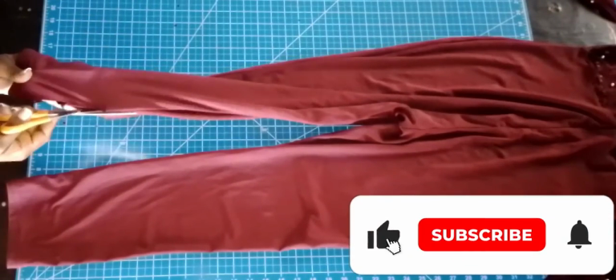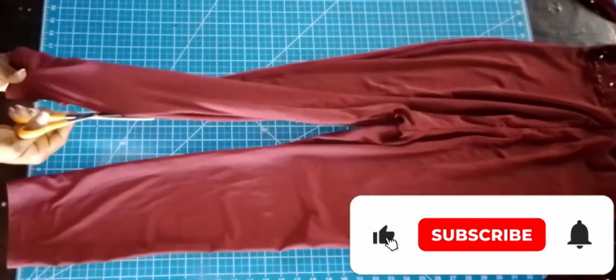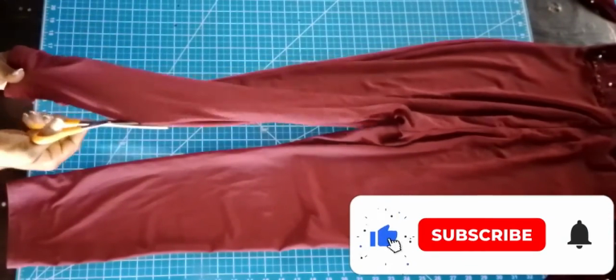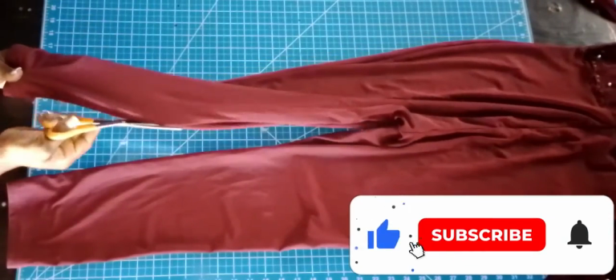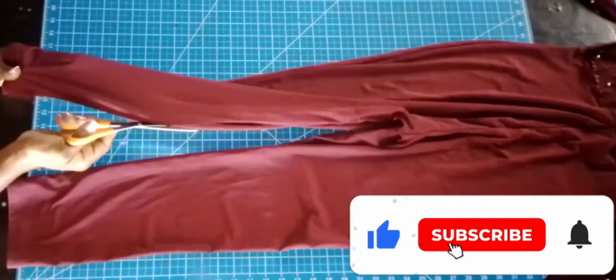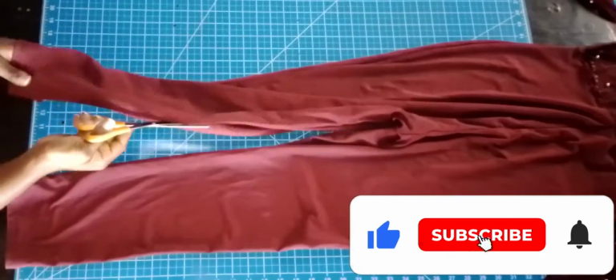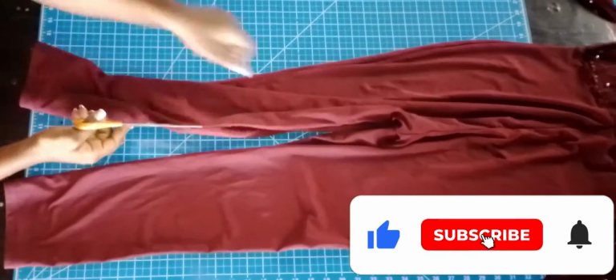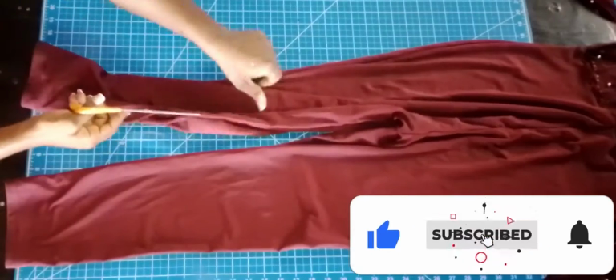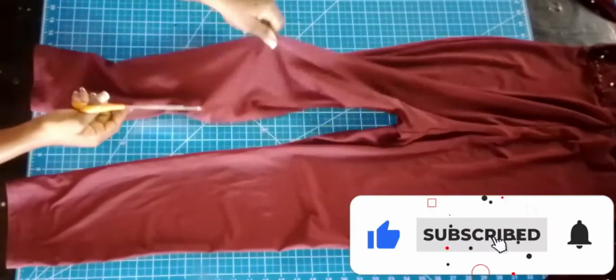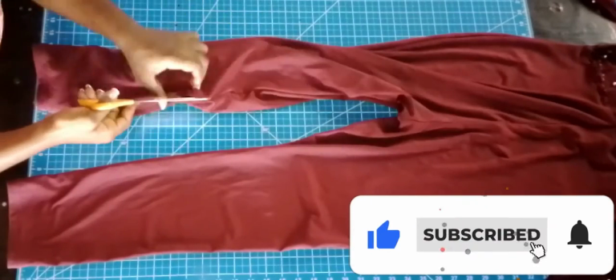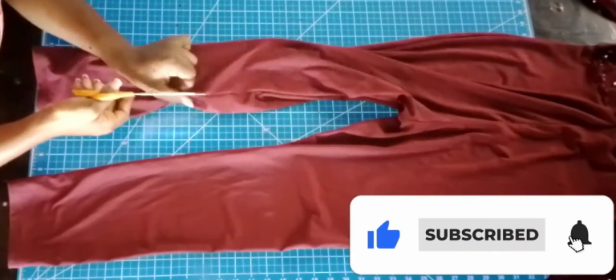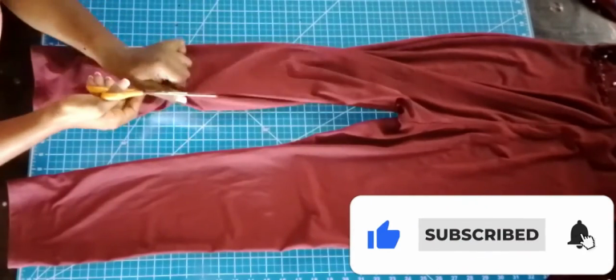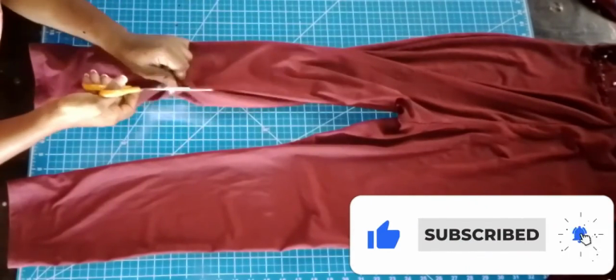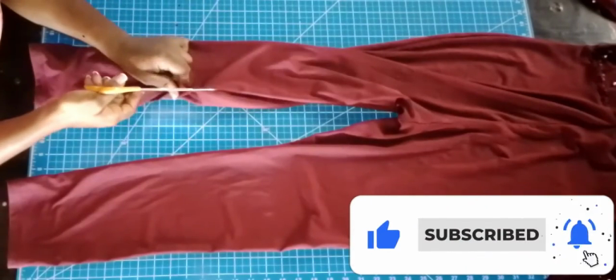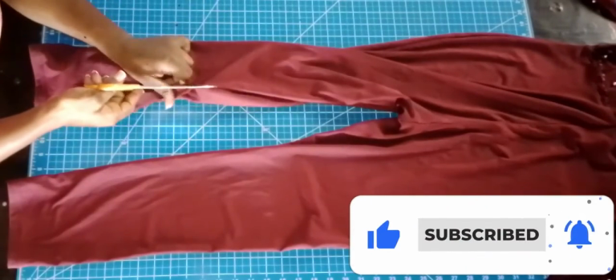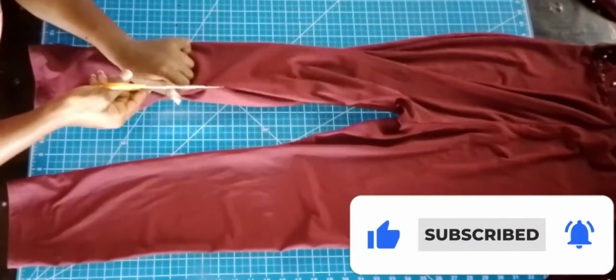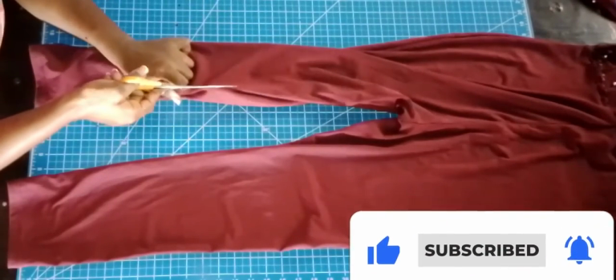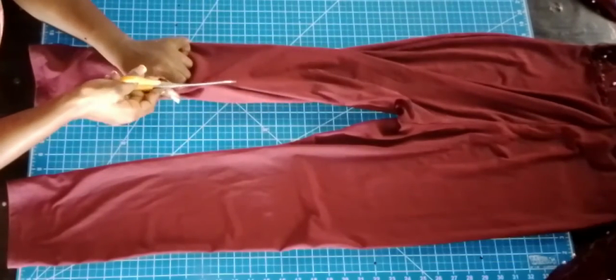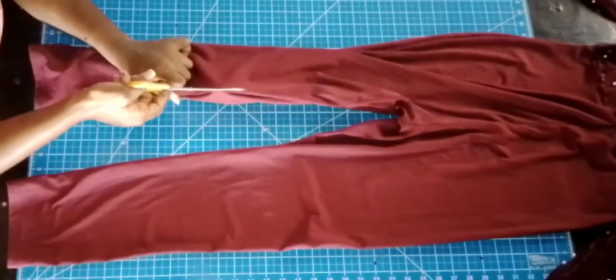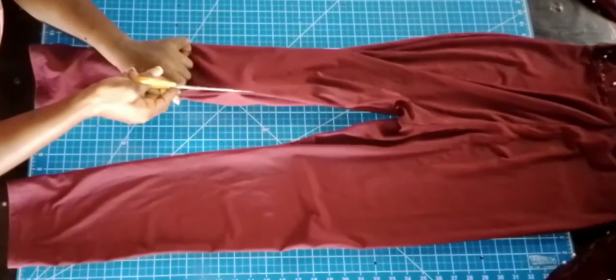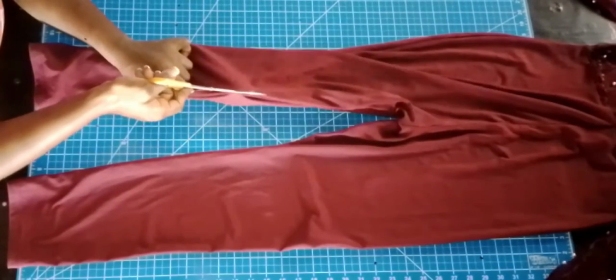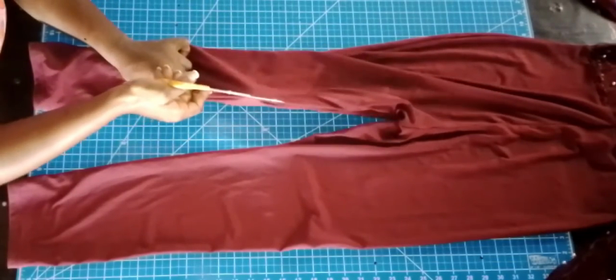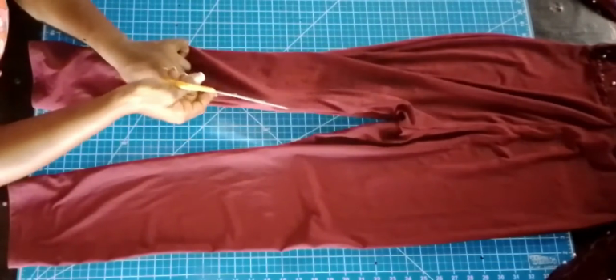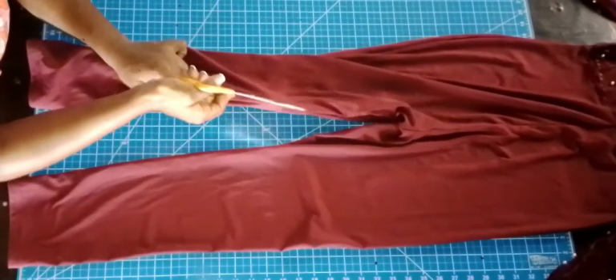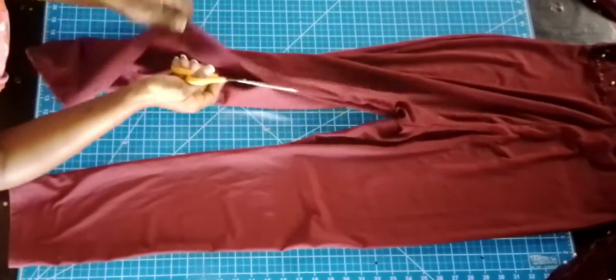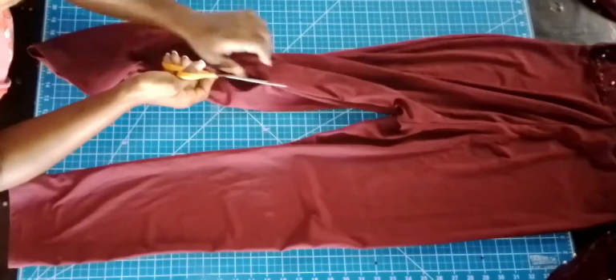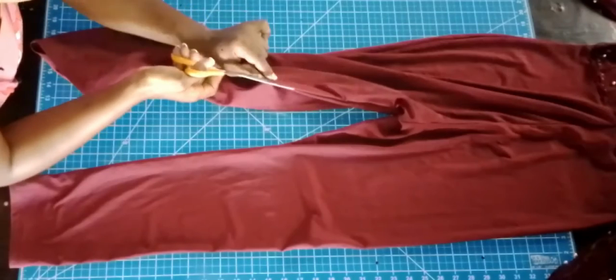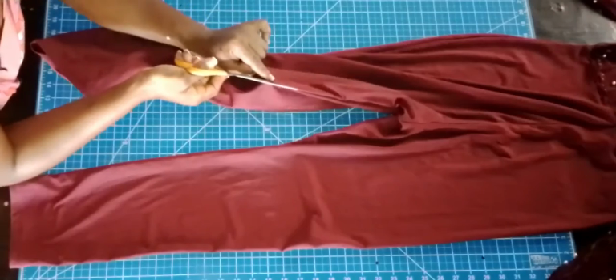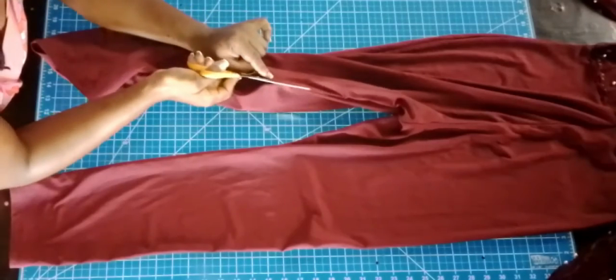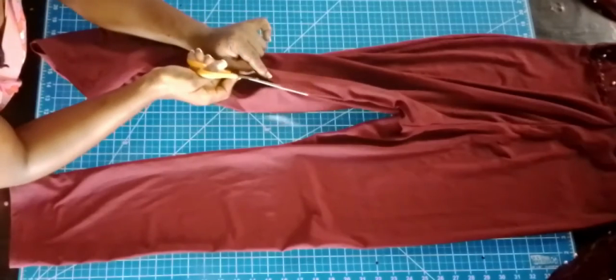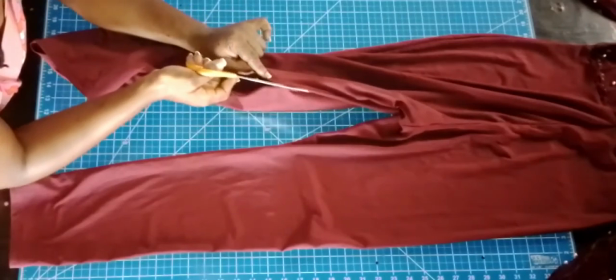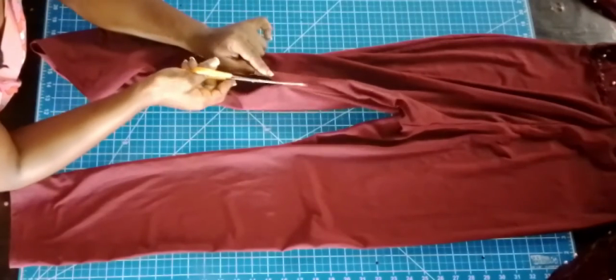I'm just cutting the inner seam line of the trousers. I want to separate the front and the back side.